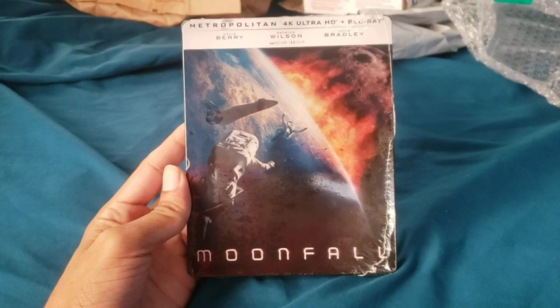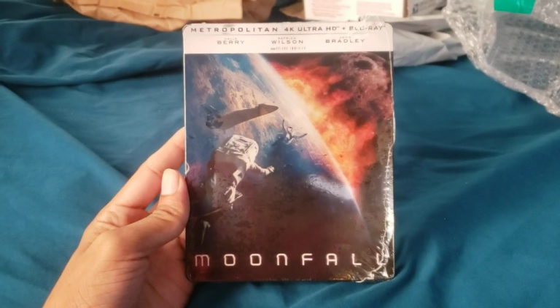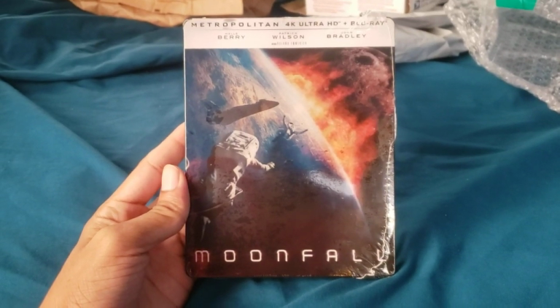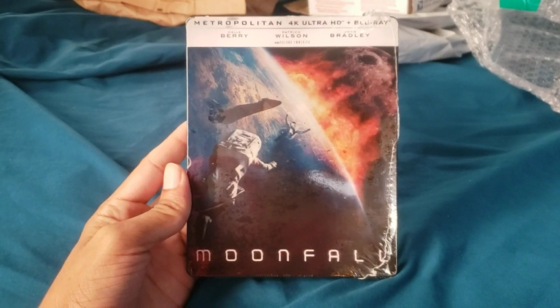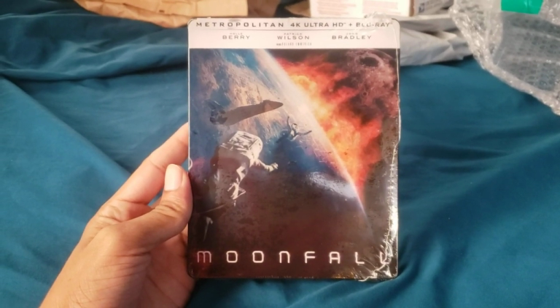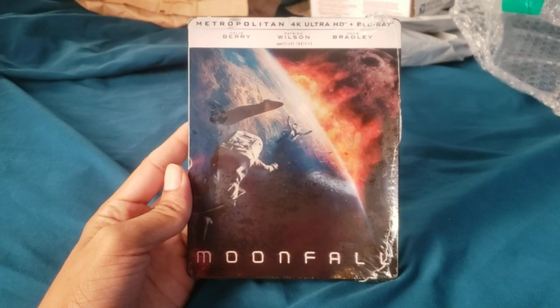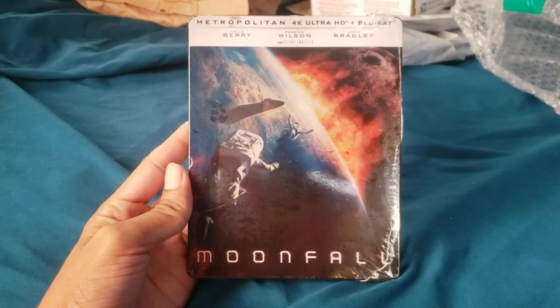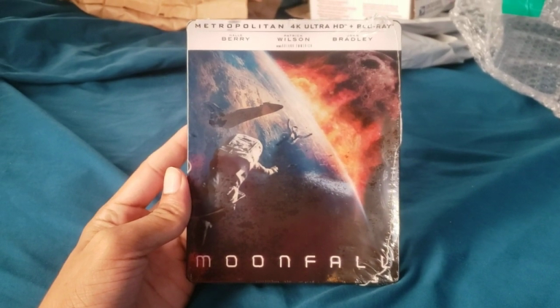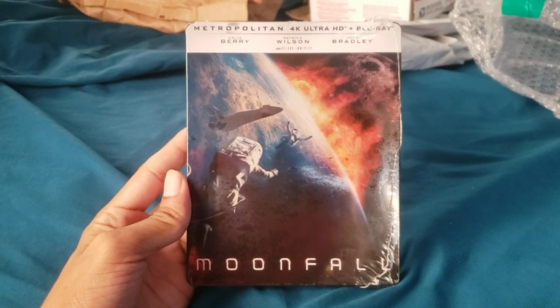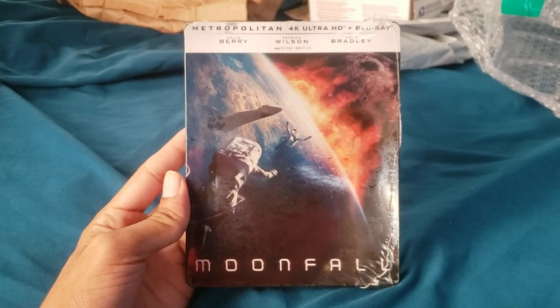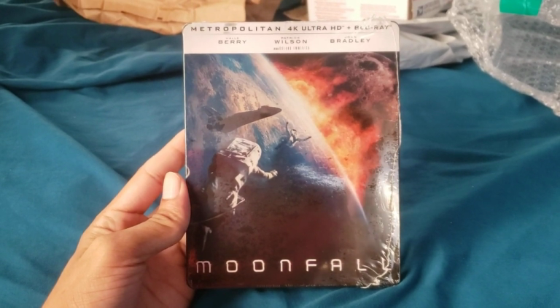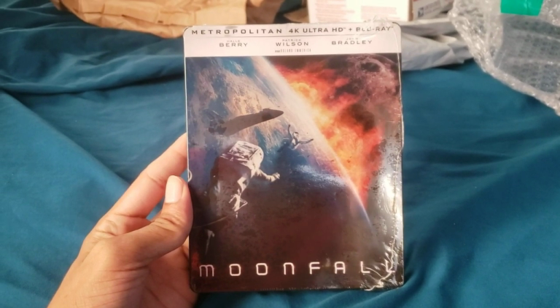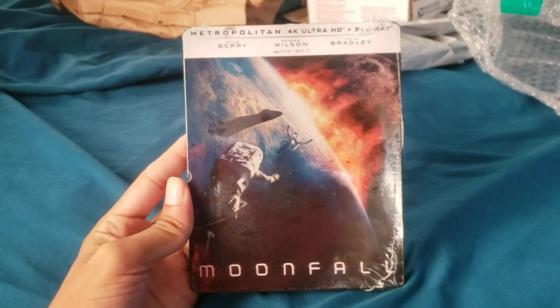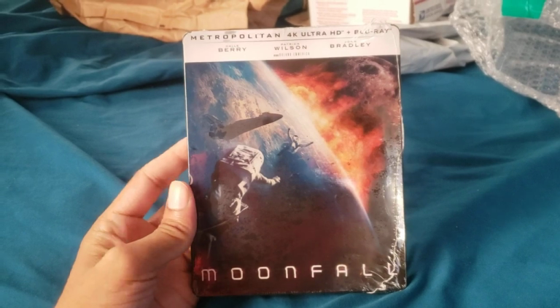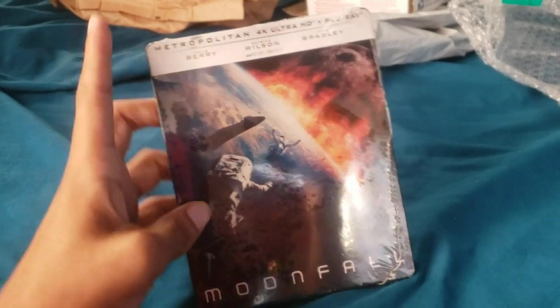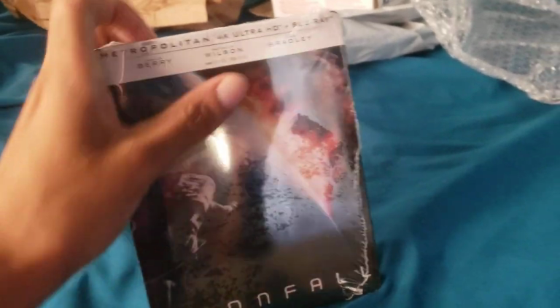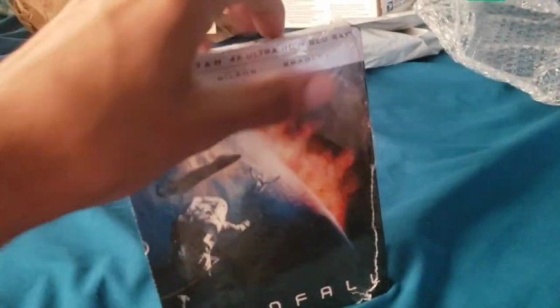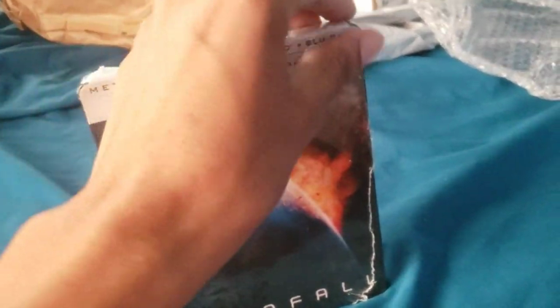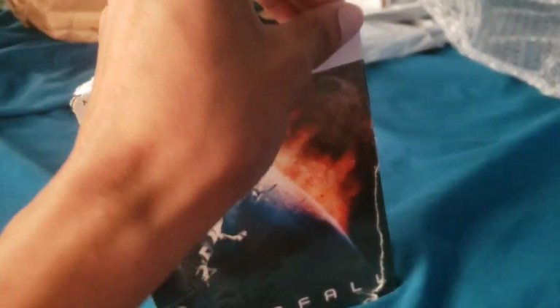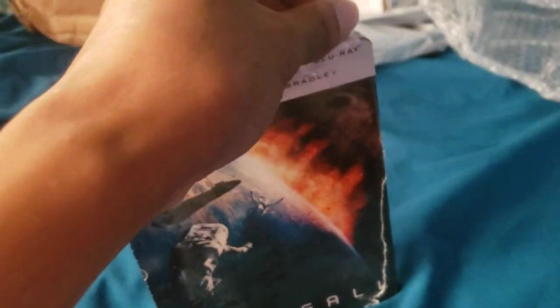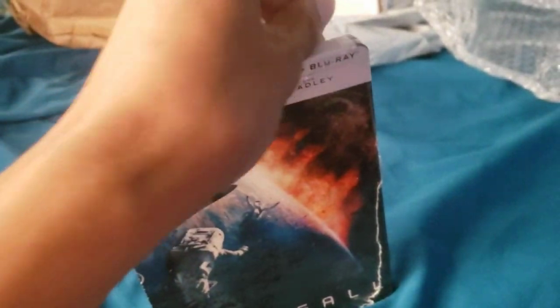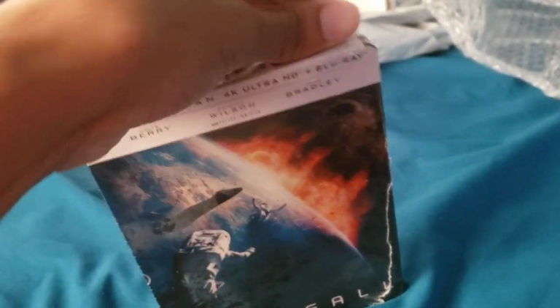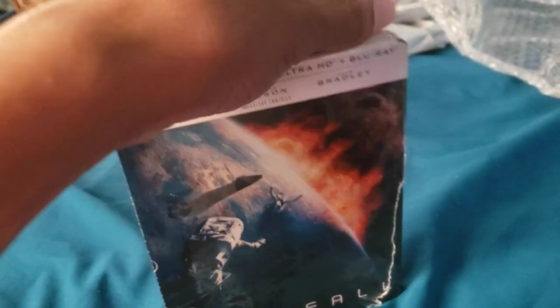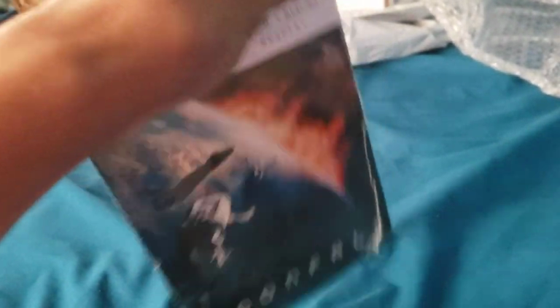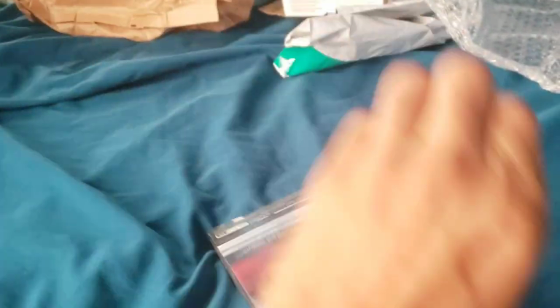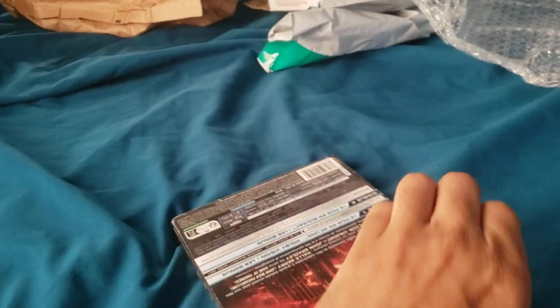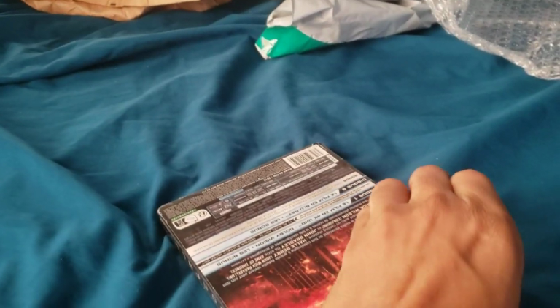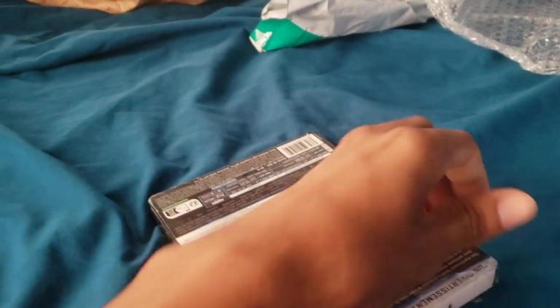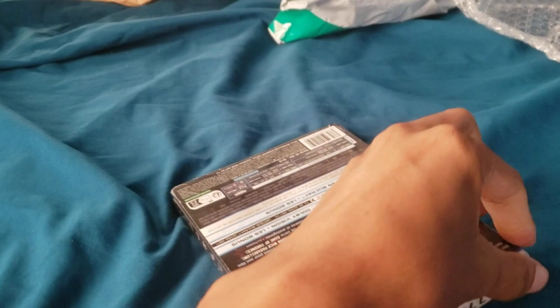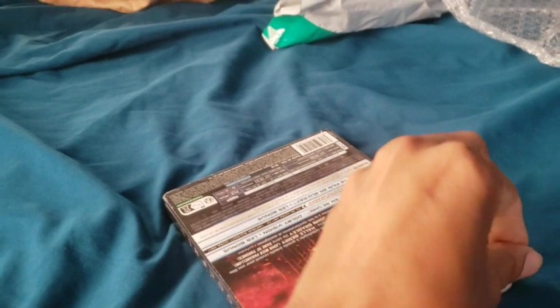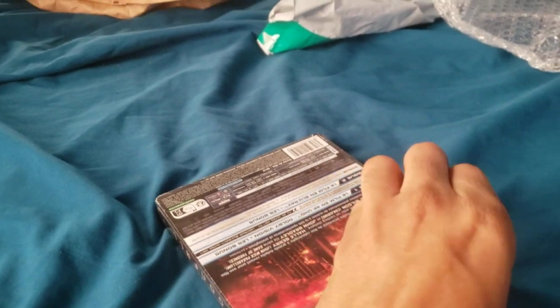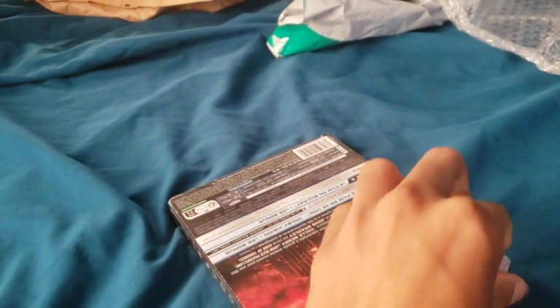Hey guys, so today we're gonna do a quick unboxing of Moonfall 4K Steelbook. Let's take a look at the inside. I made a small incision to kind of make this a bit easier for me.